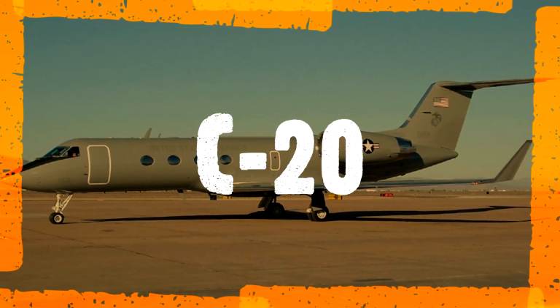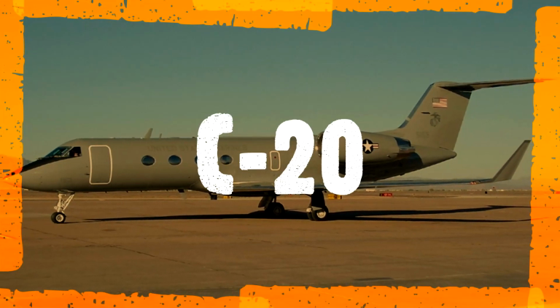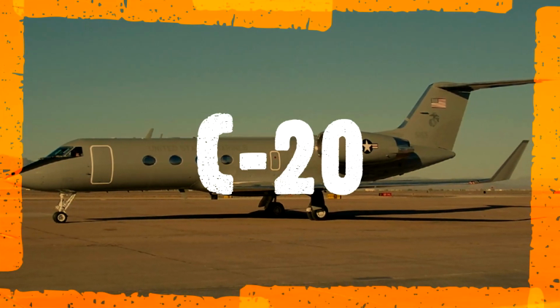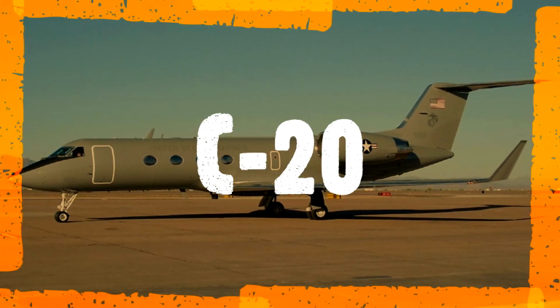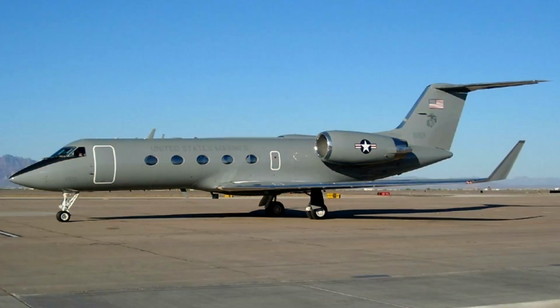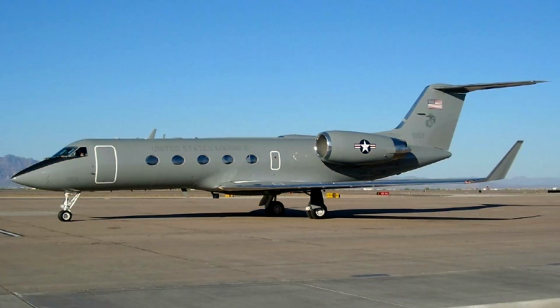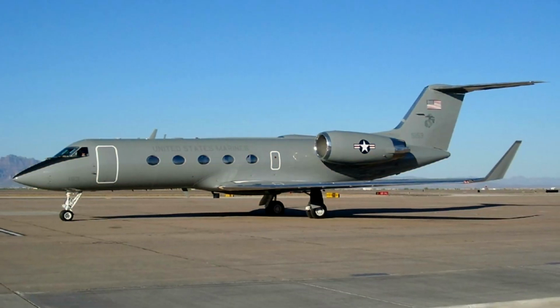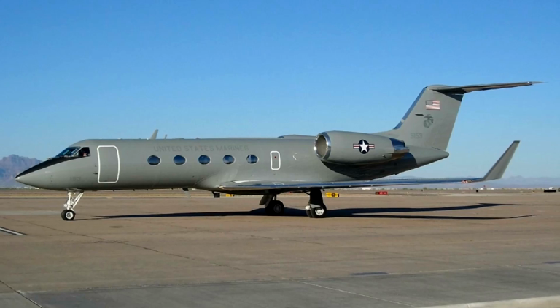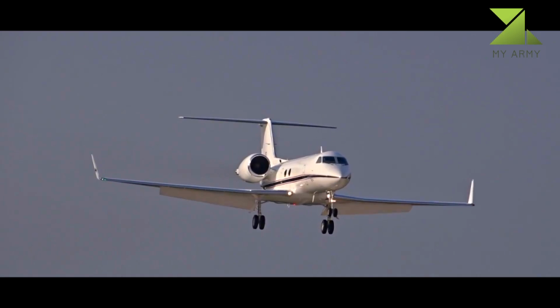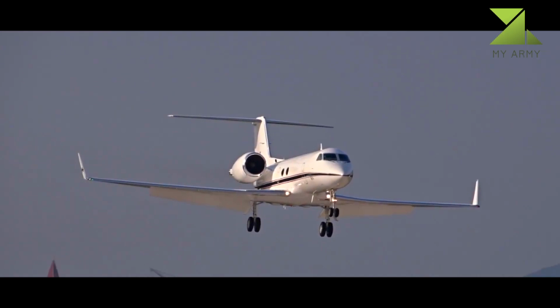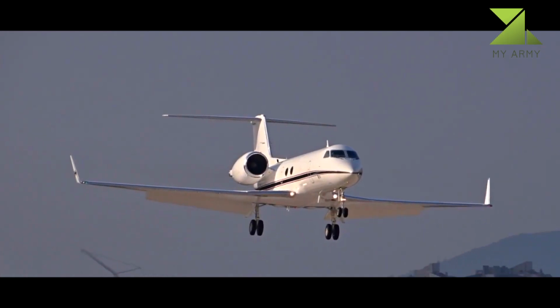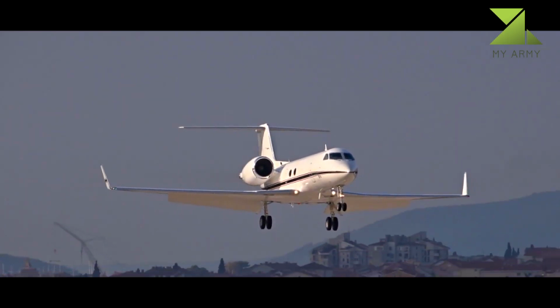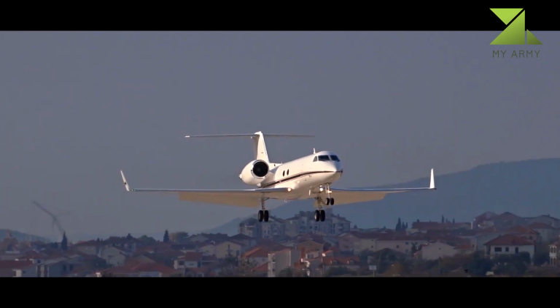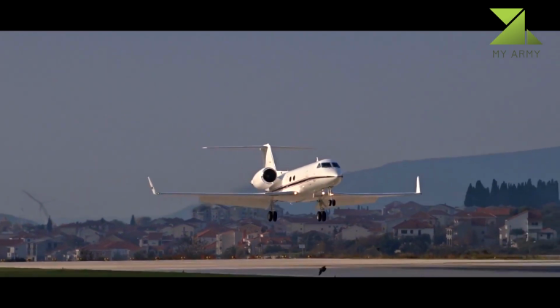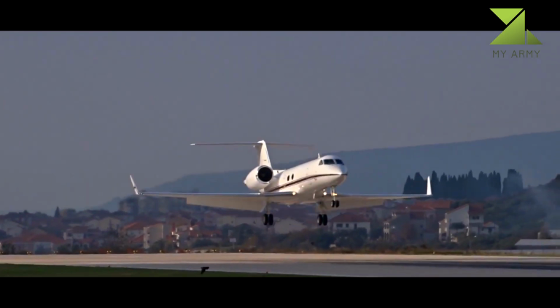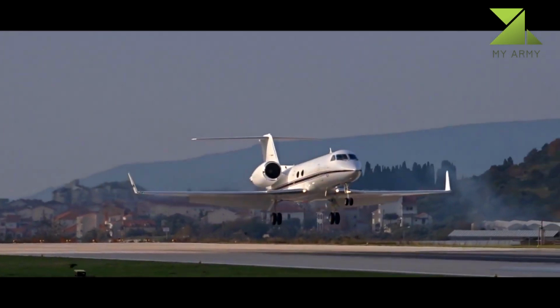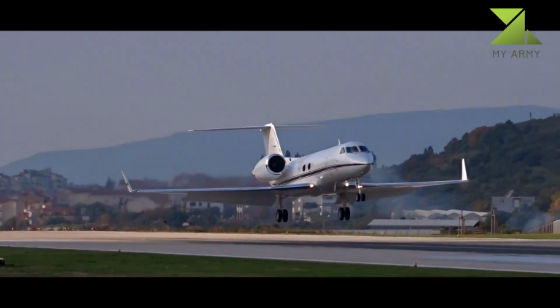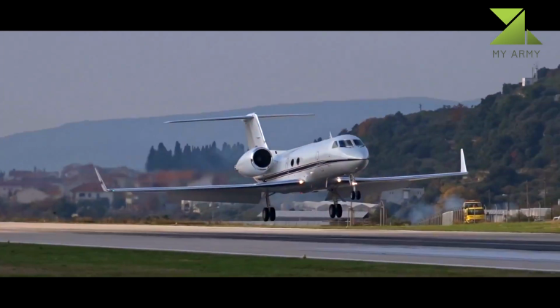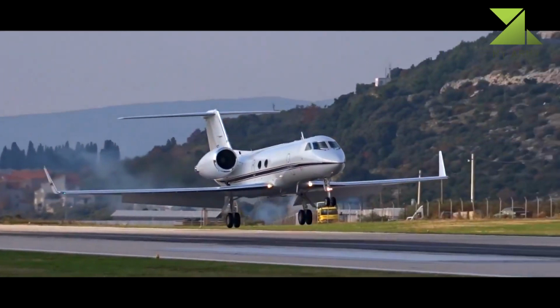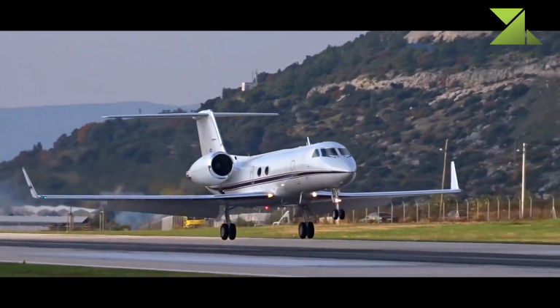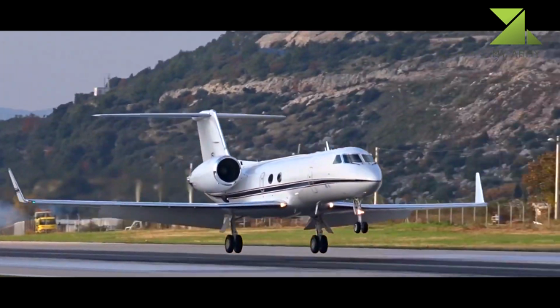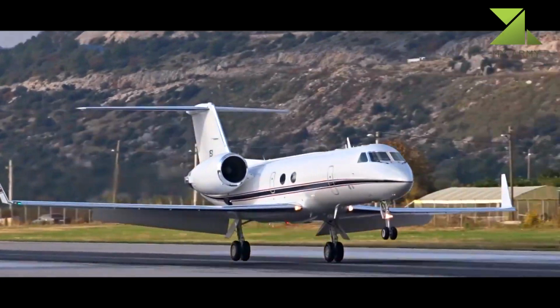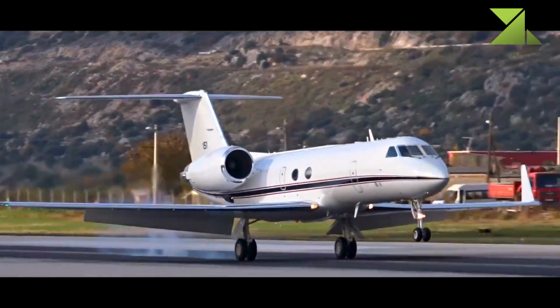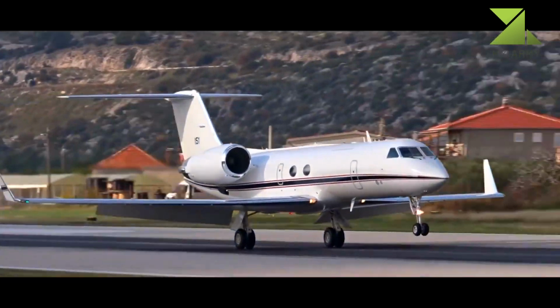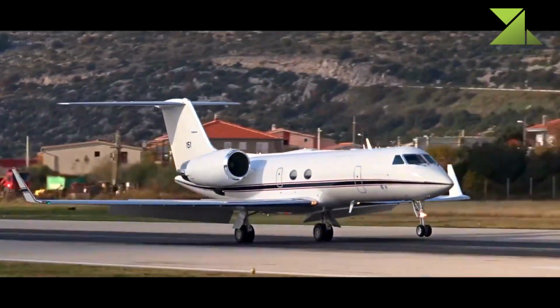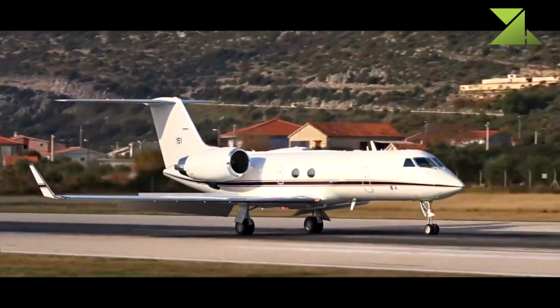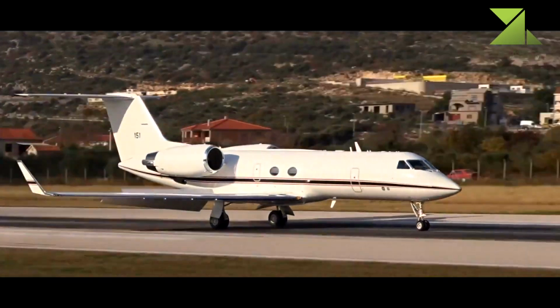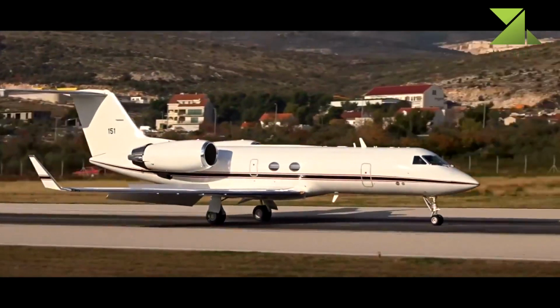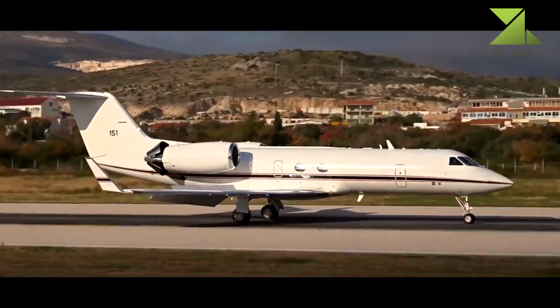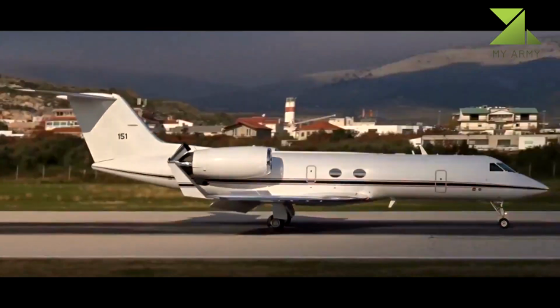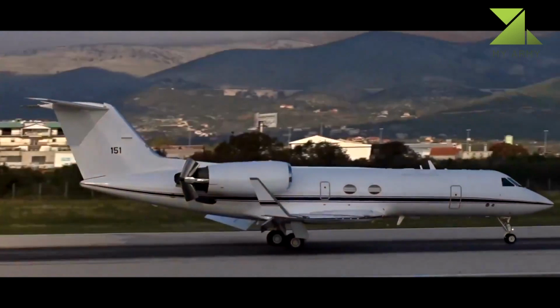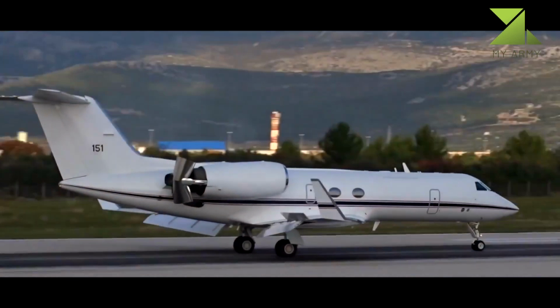C-20. The C-20 is a military version of the Gulfstream IV aircraft manufactured by Gulfstream Aerospace Corporation. The C-20 aircraft are capable of all-weather, long-range, high-speed, non-stop transoceanic flights.